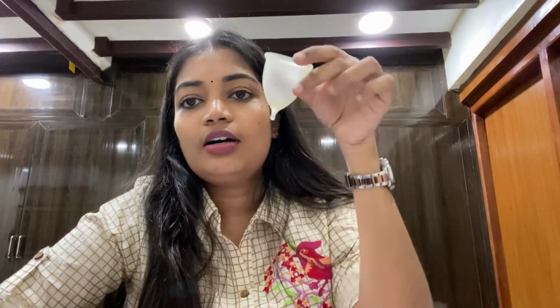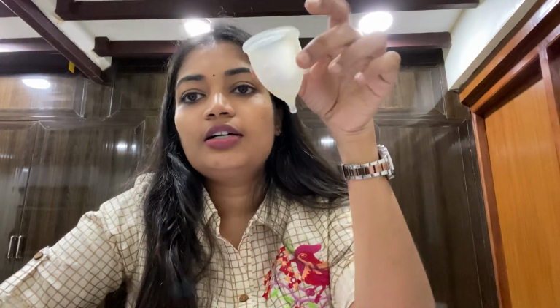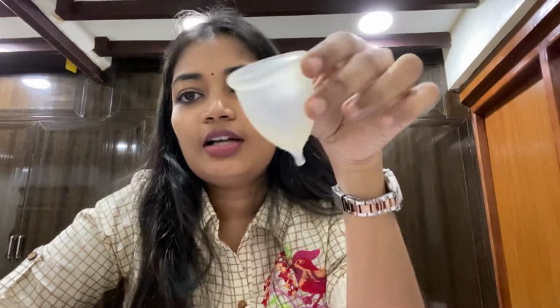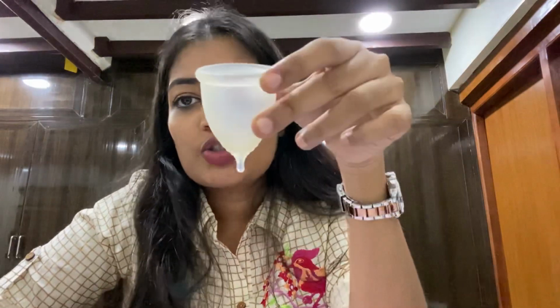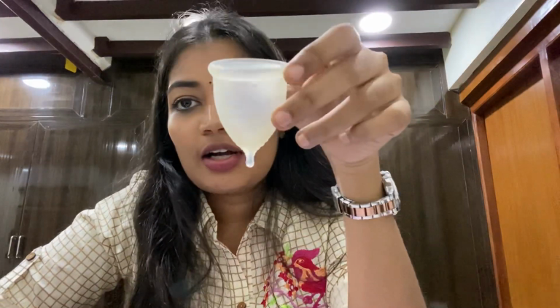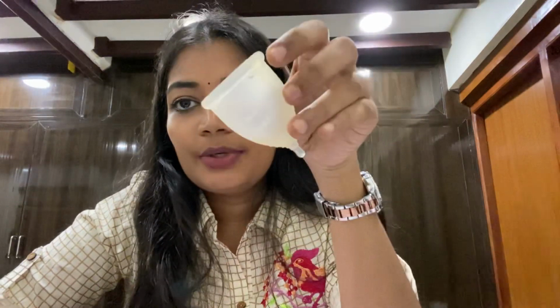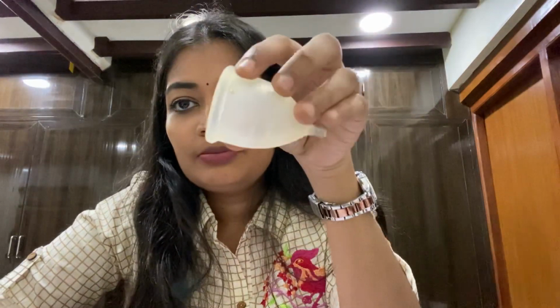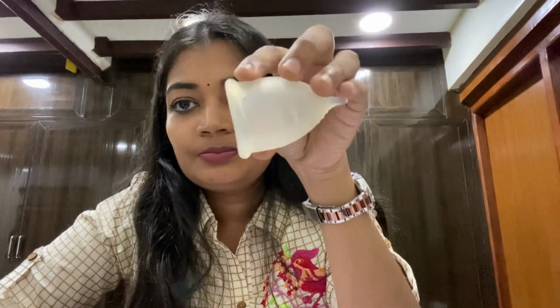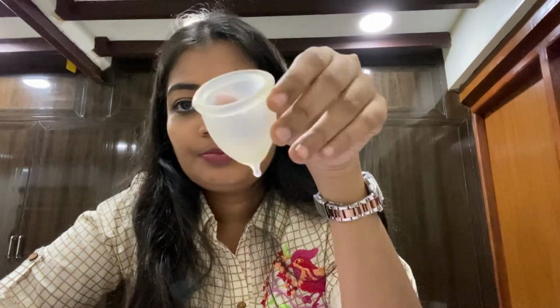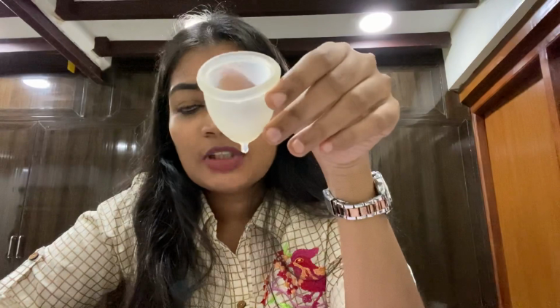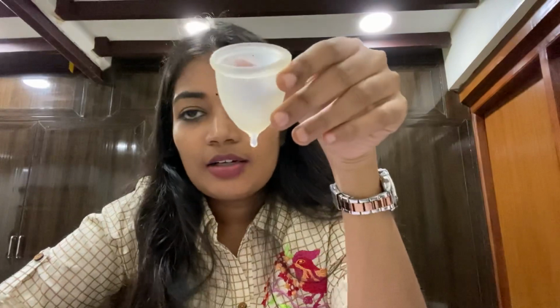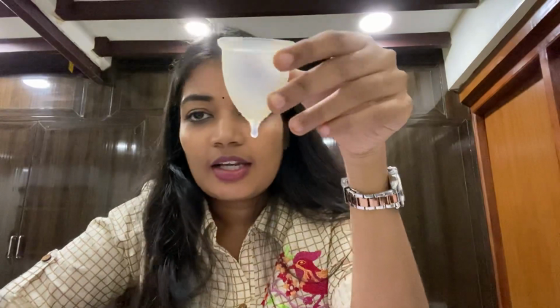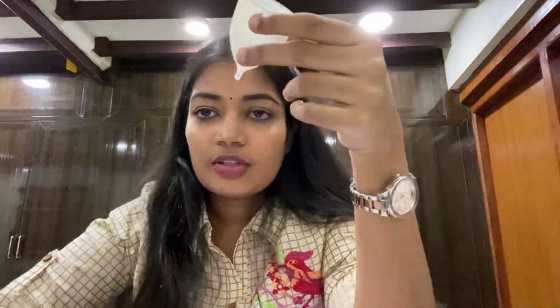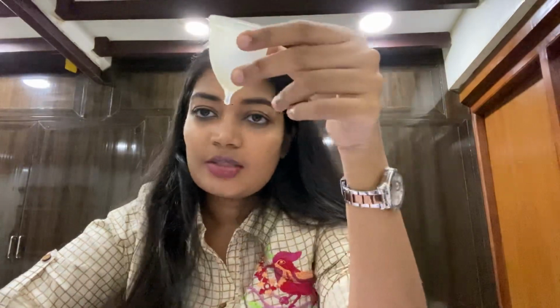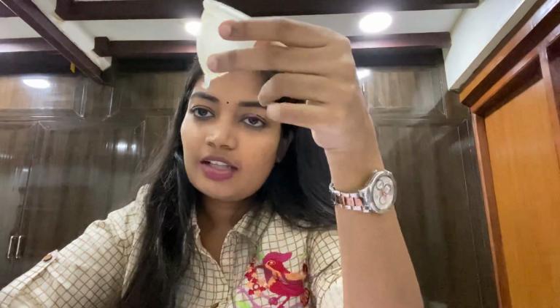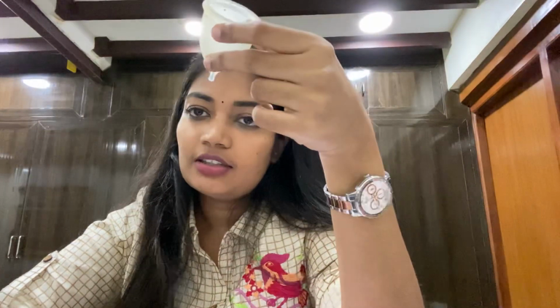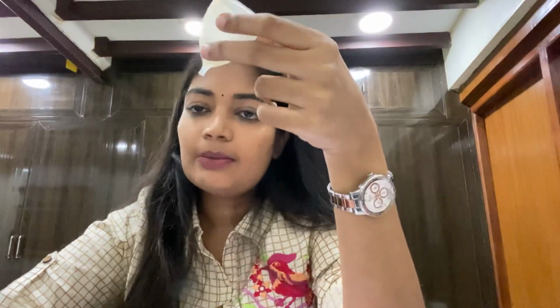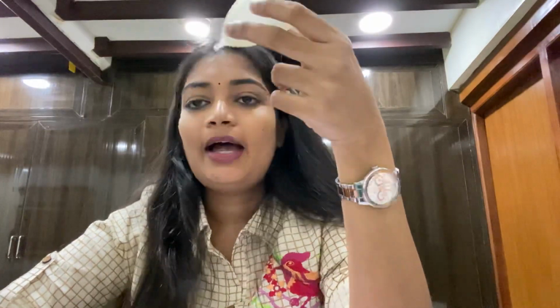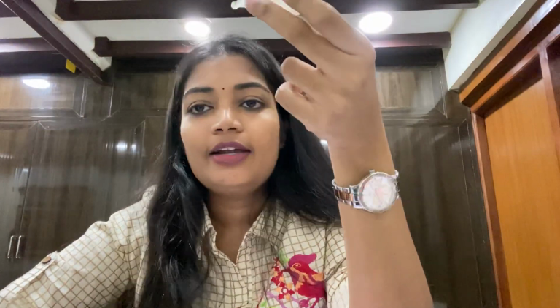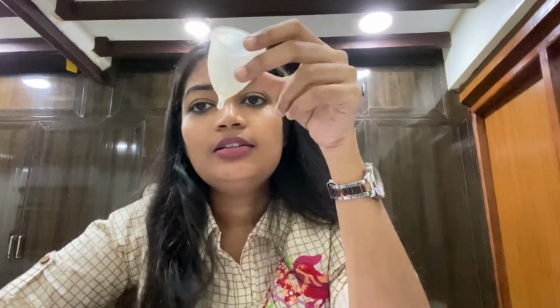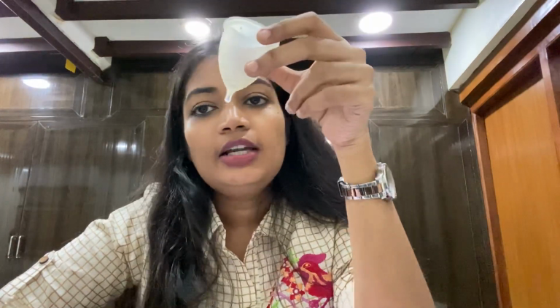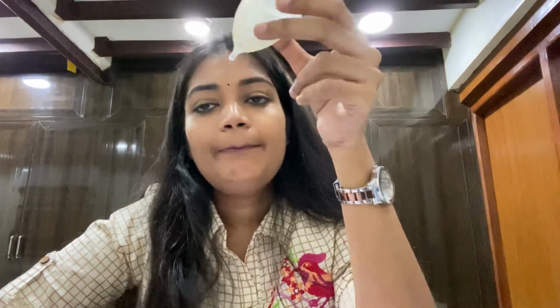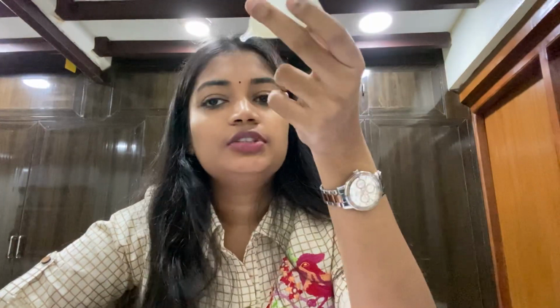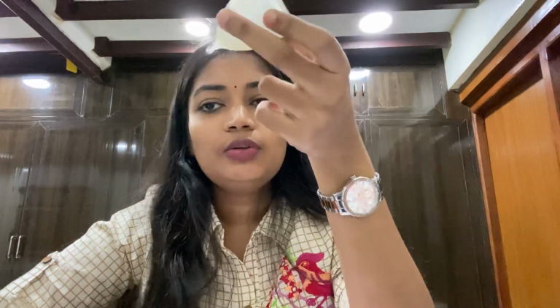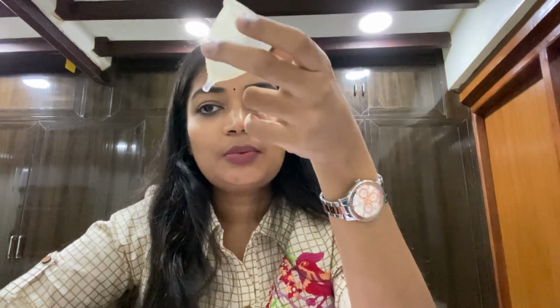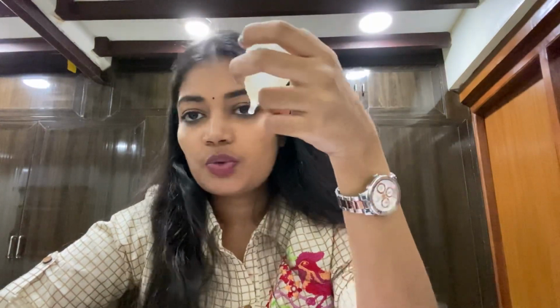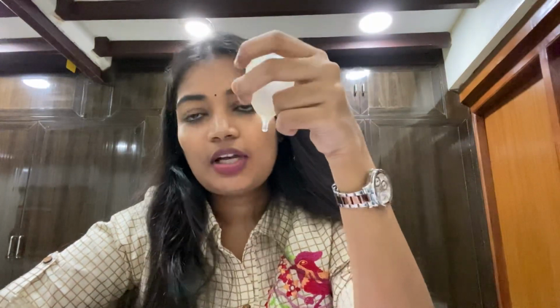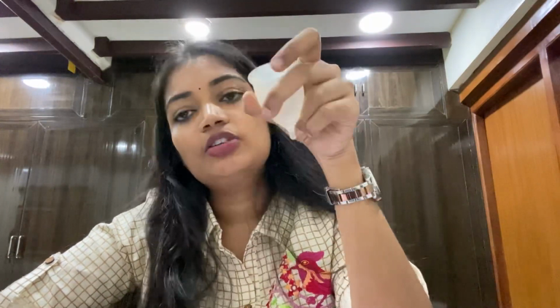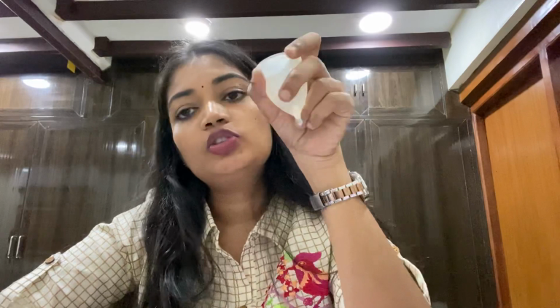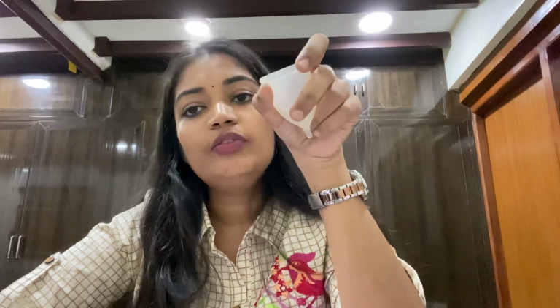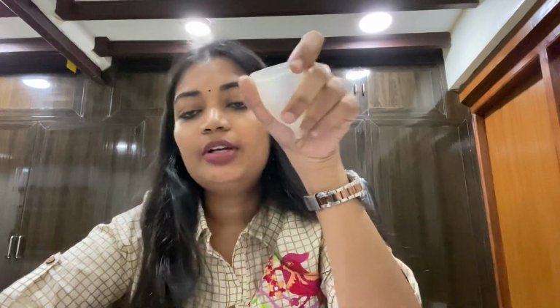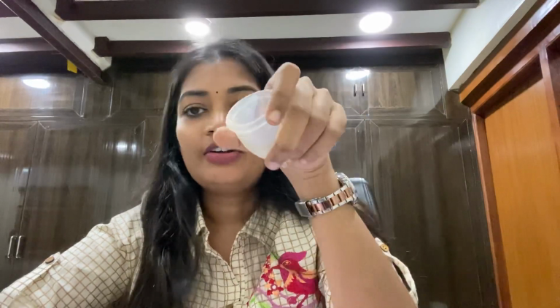This is a menstrual cup. For everyone, it is a substitute for pads and tampons. It is also environmentally friendly.